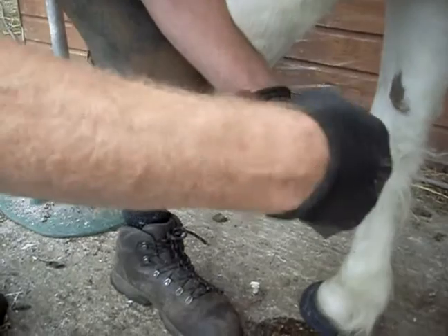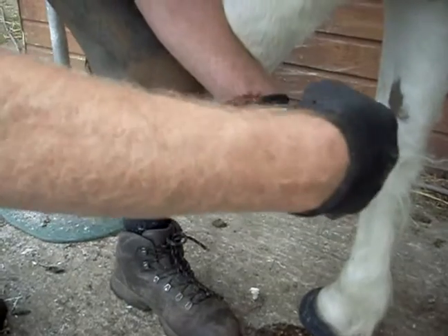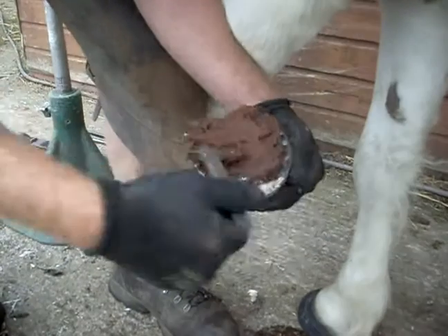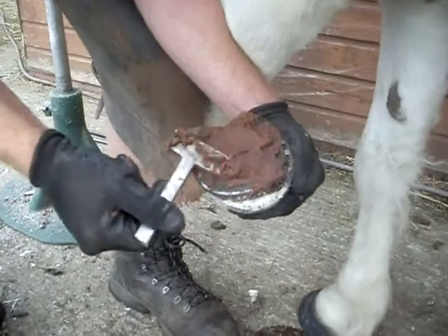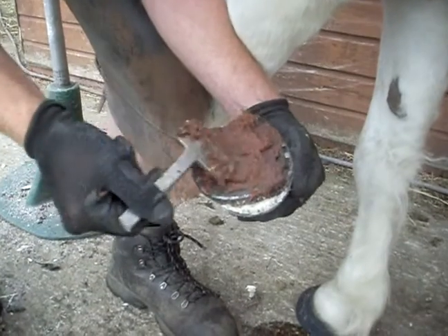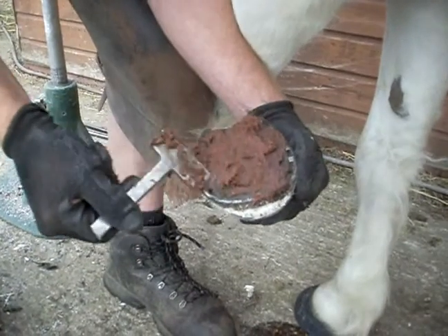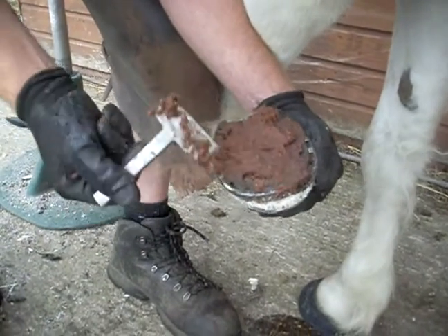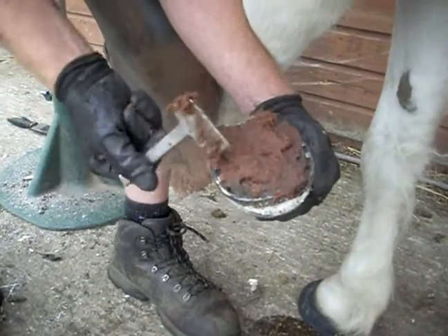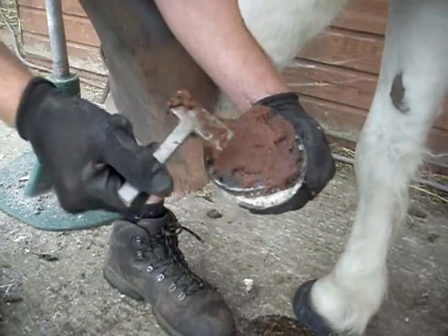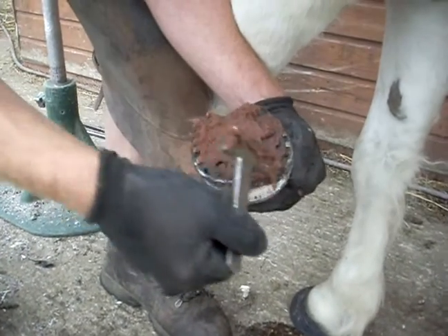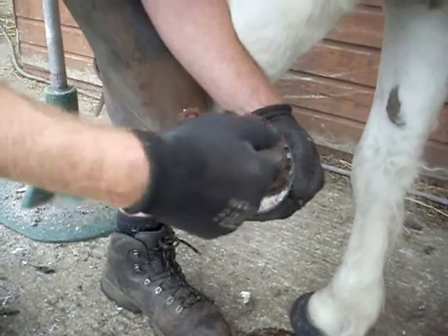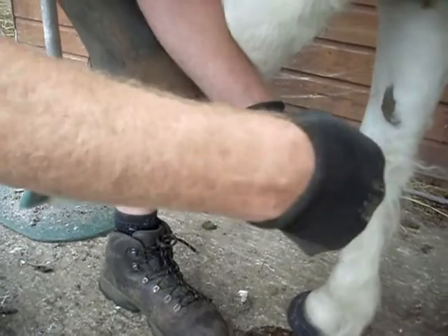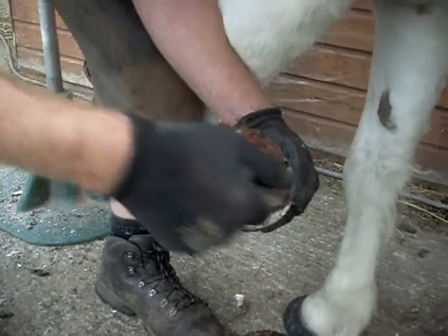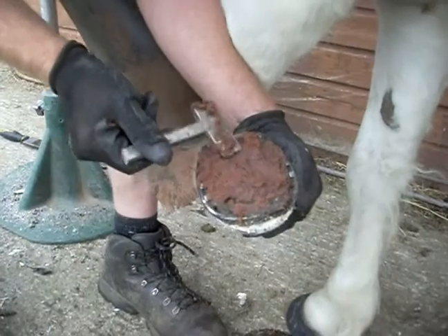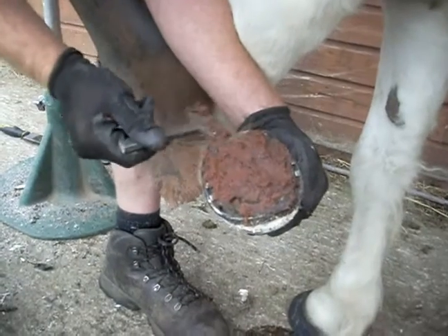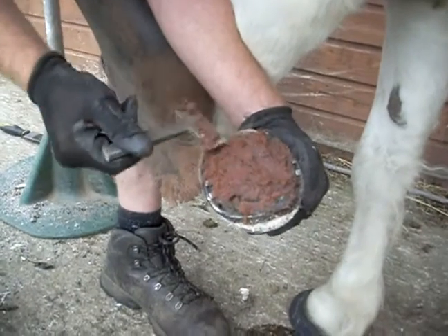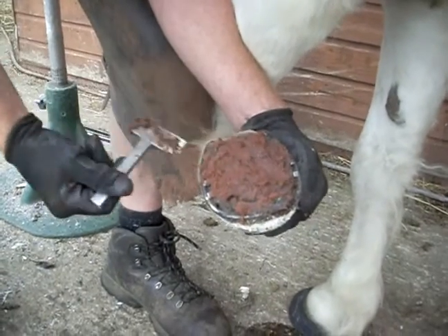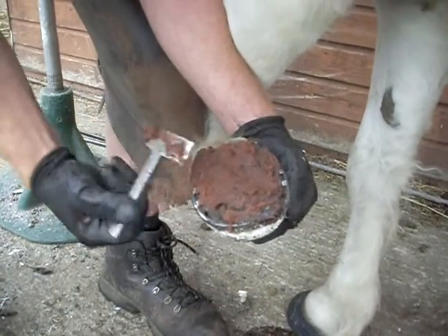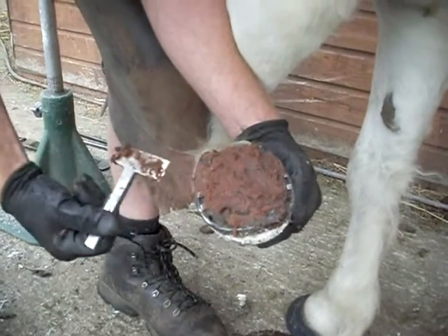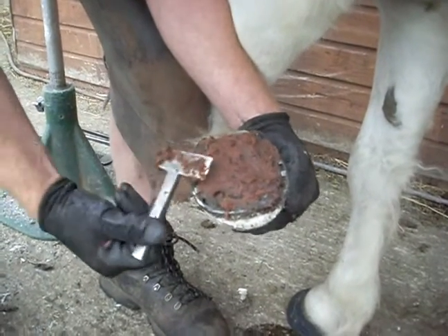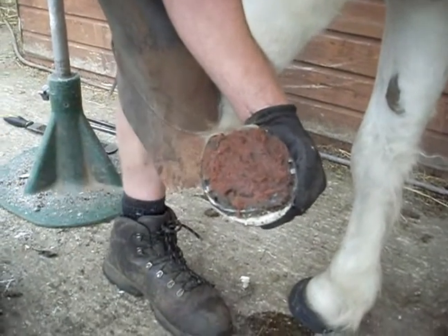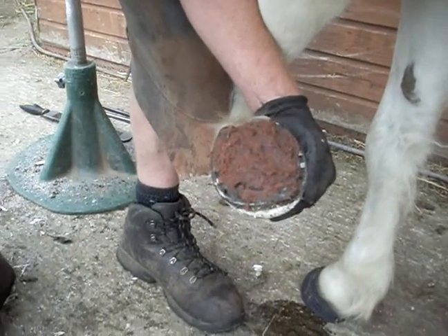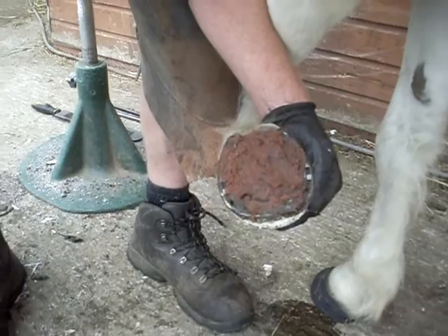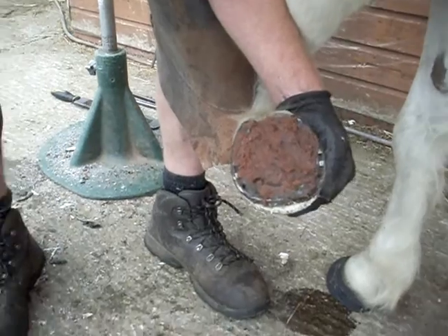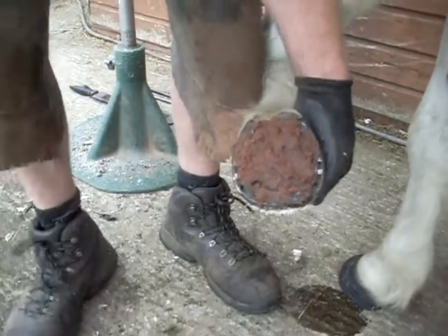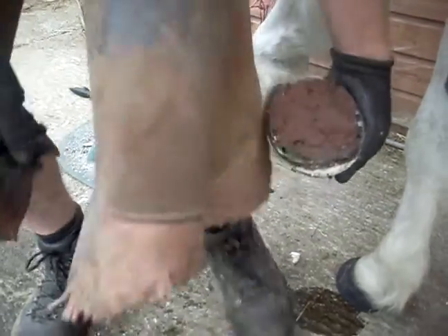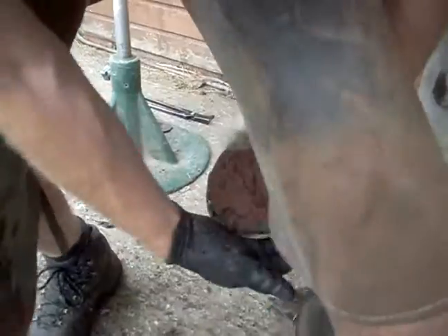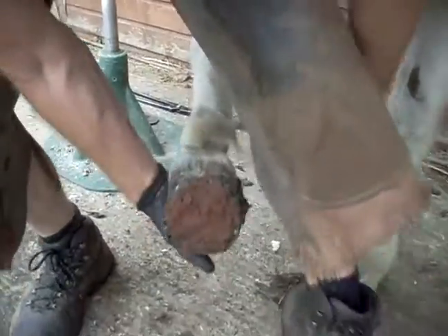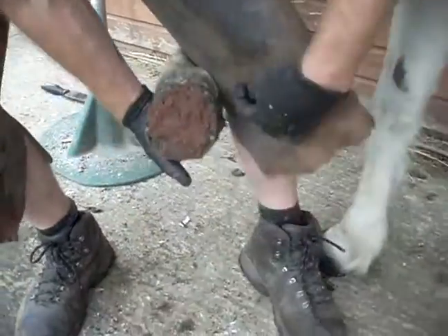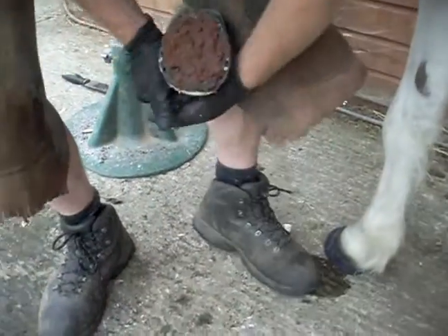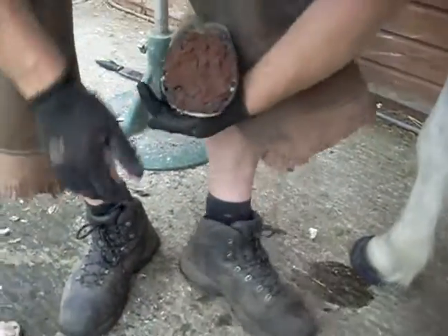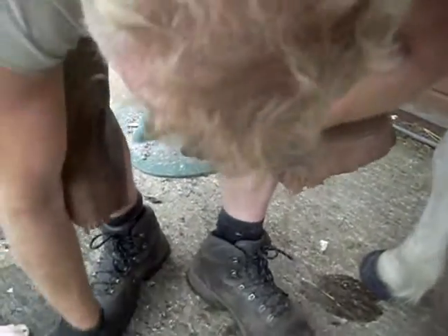As you can see, it has to be used in conjunction with some kind of pad because it's very paste-like and it wouldn't stay in there on its own. So with this hoof cast we need to support this area.